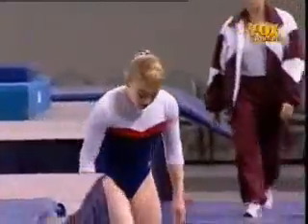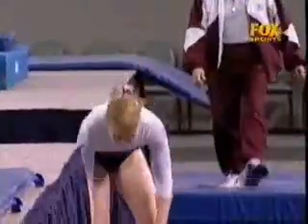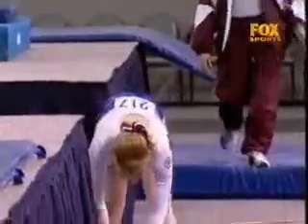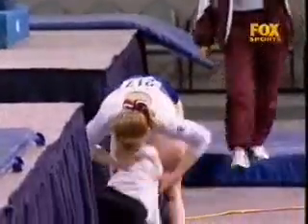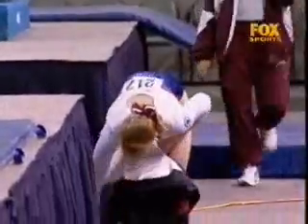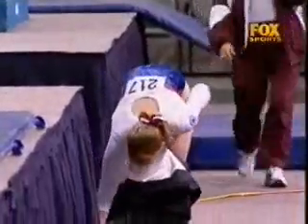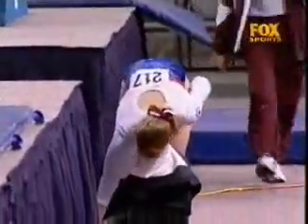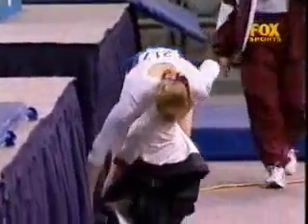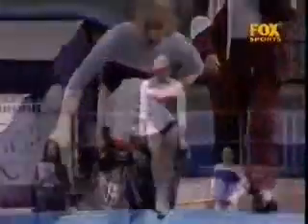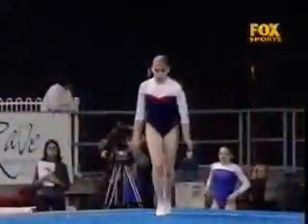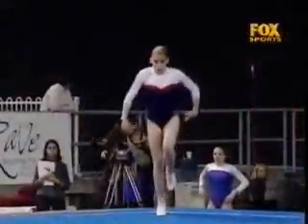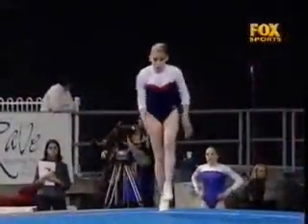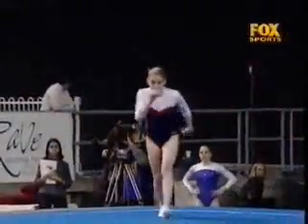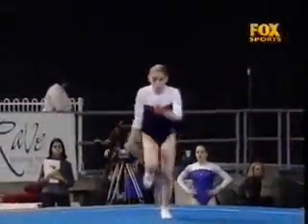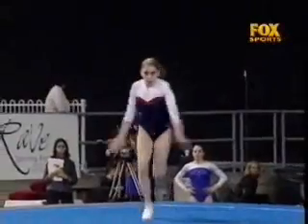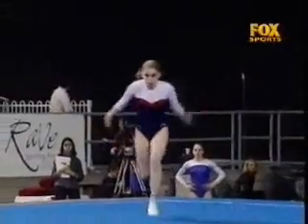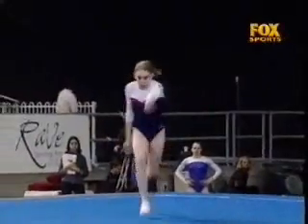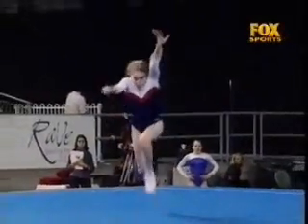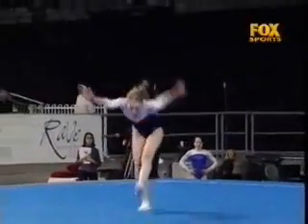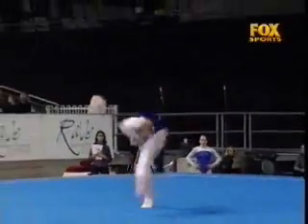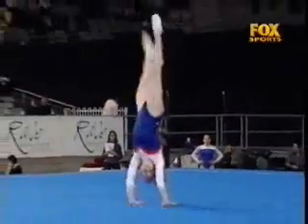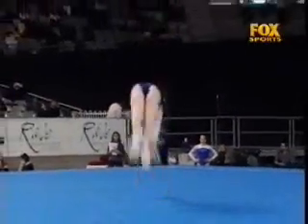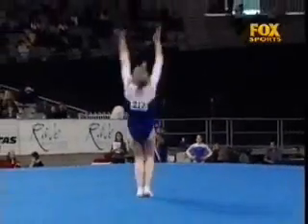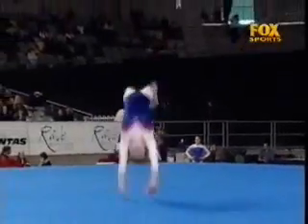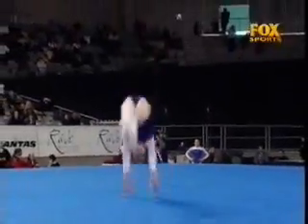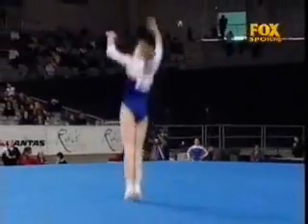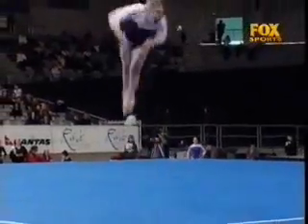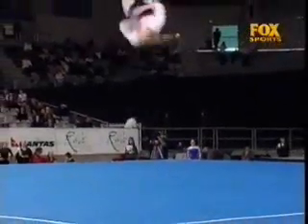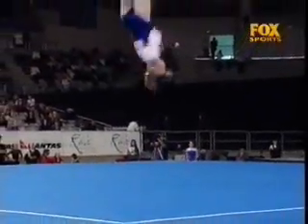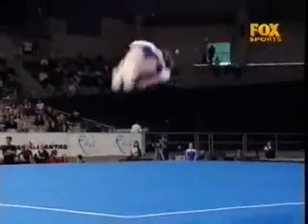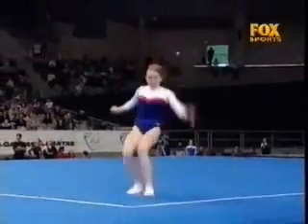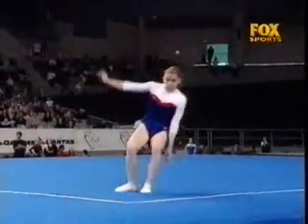Yes, well who could forget her performance at the 1999 World Championships on this apparatus when we needed her most. She did the best routine of her life and helped the team secure fifth position. It was just fantastic.